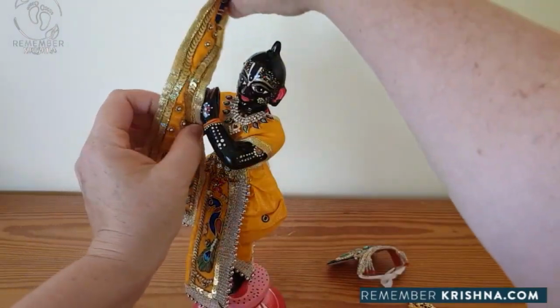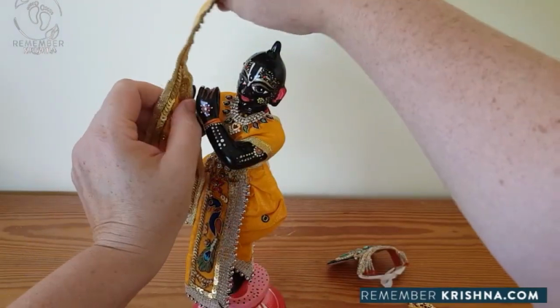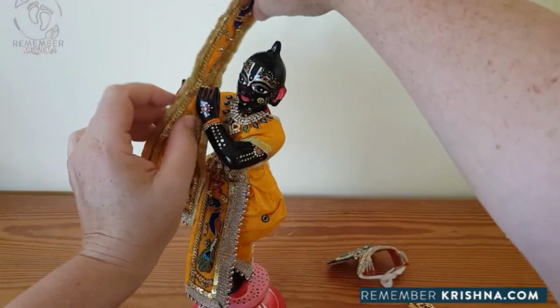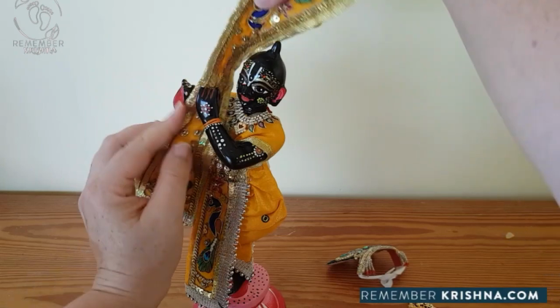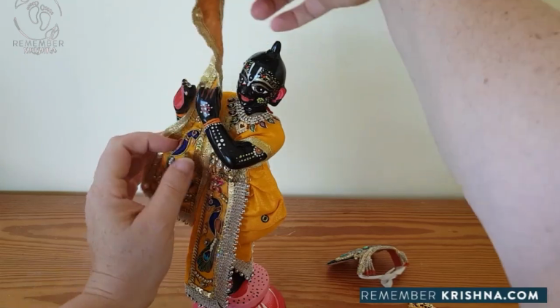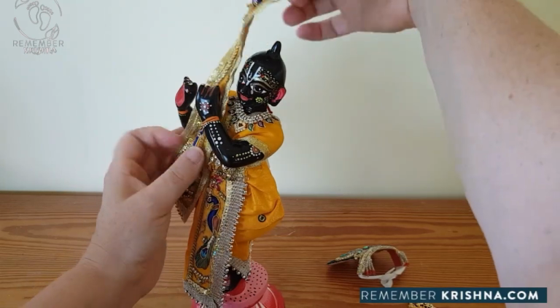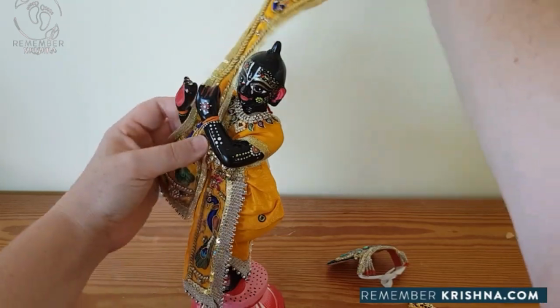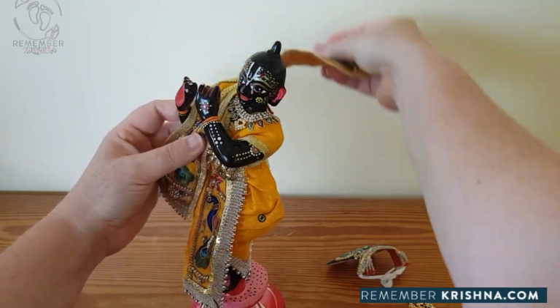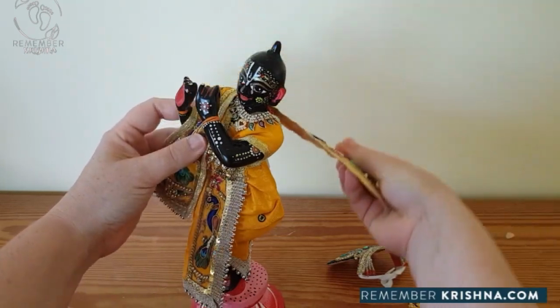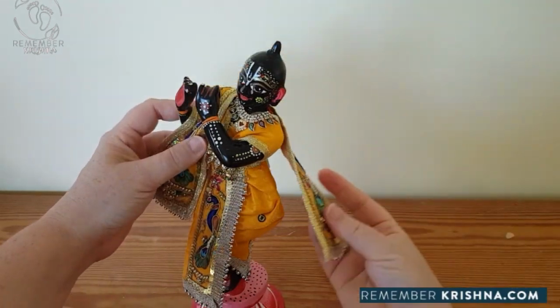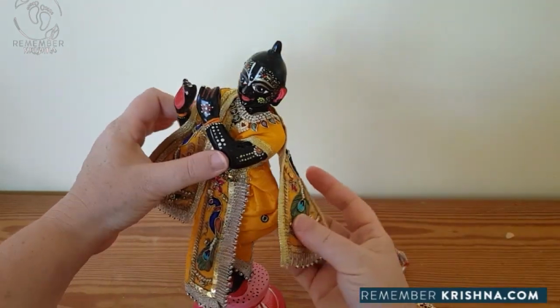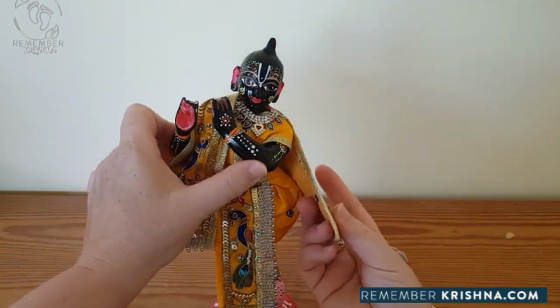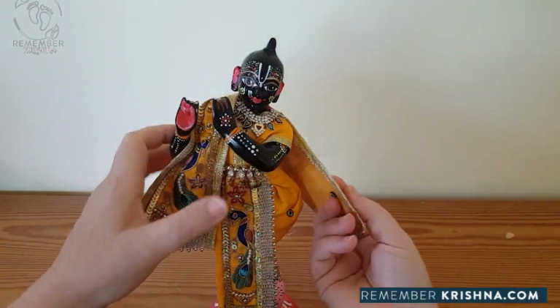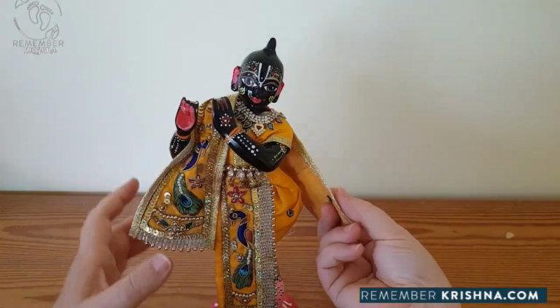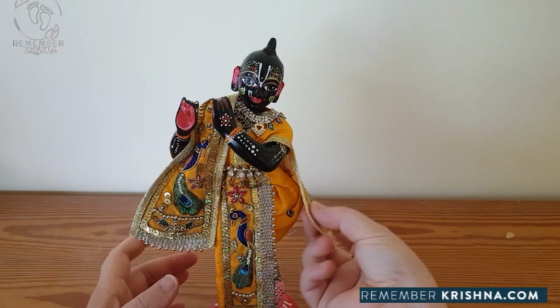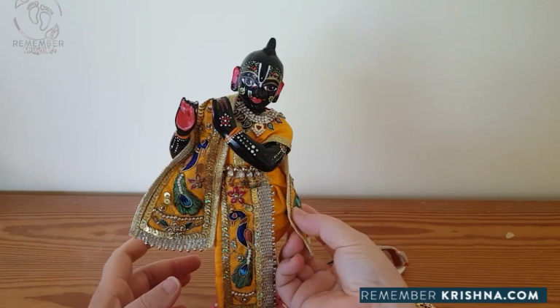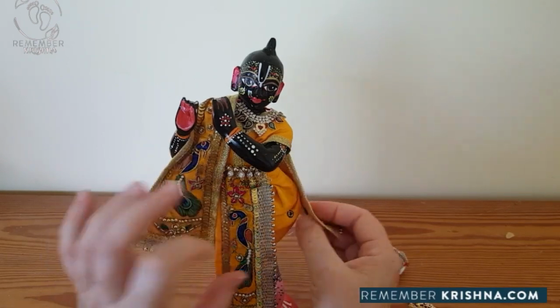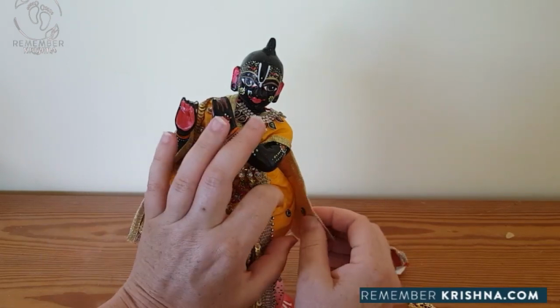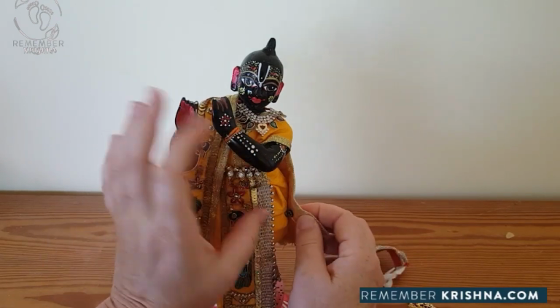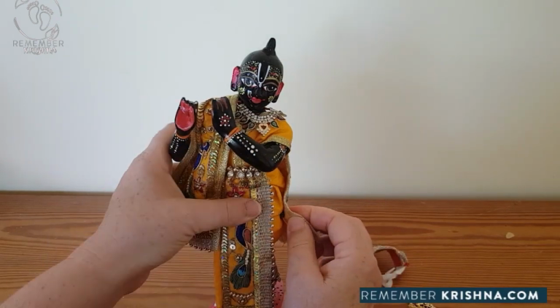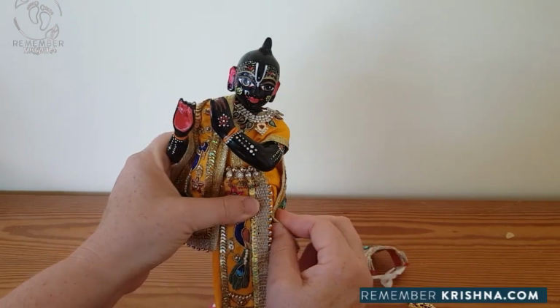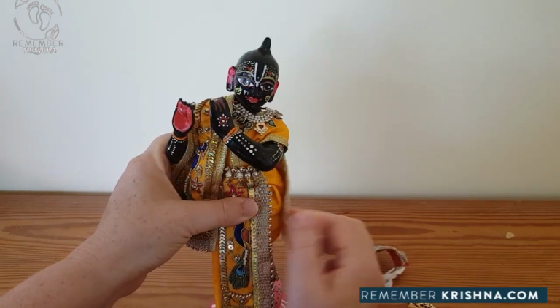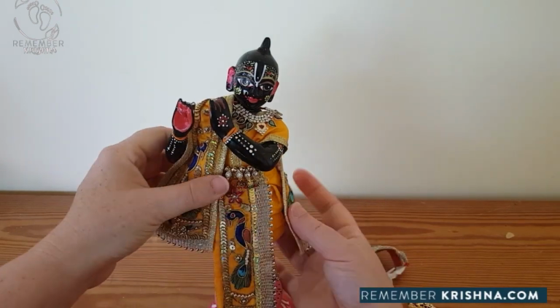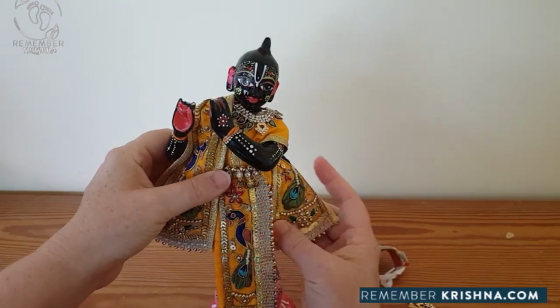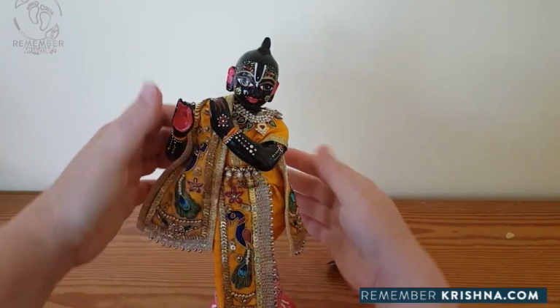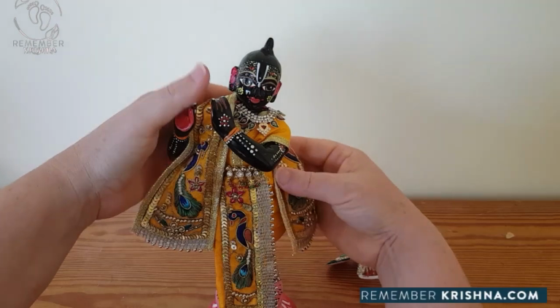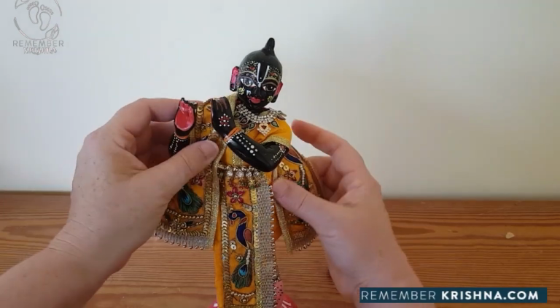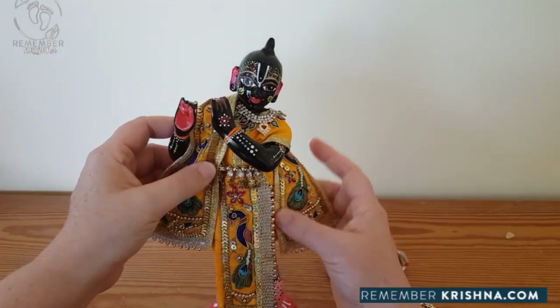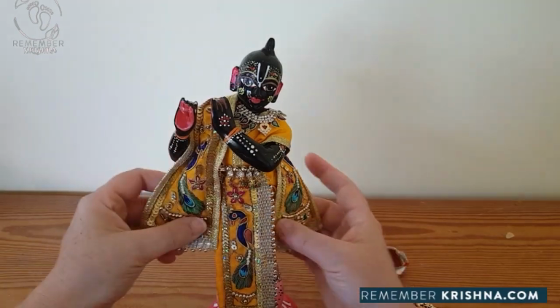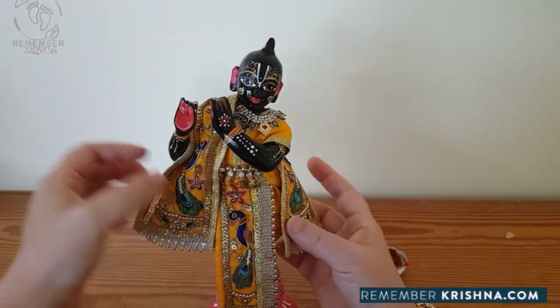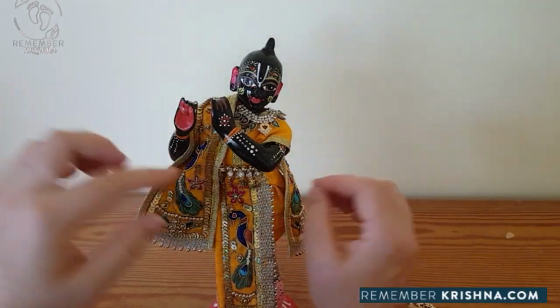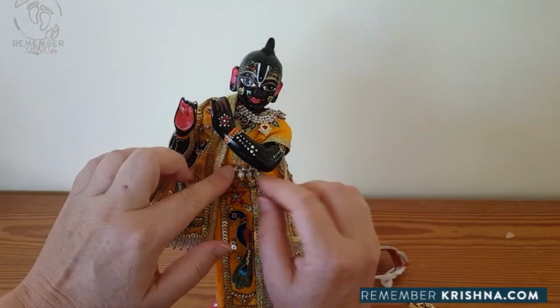Now bring the shawl piece over his shoulder, down the side and around, and we fit on the press studs. Snap closed. And that's that.